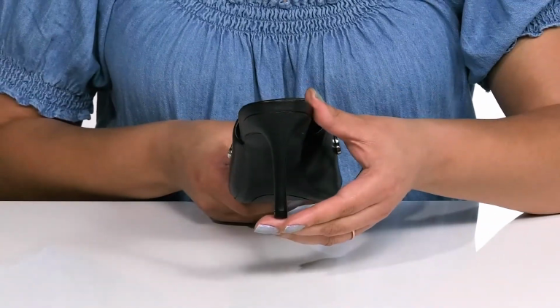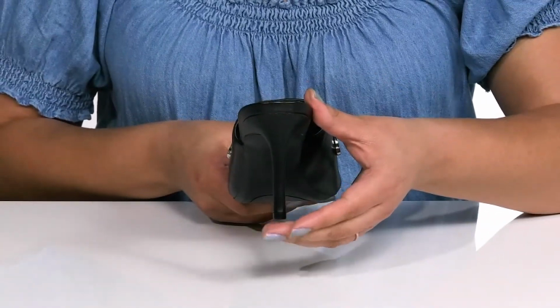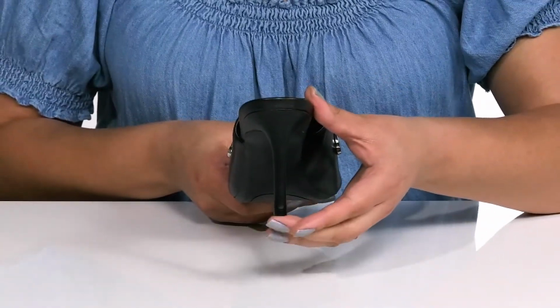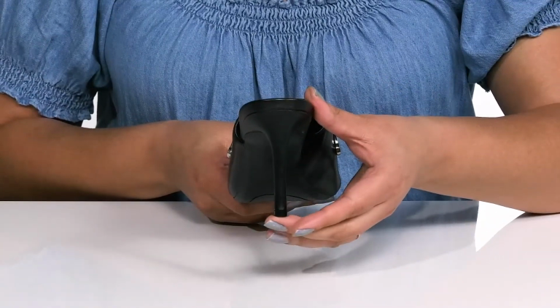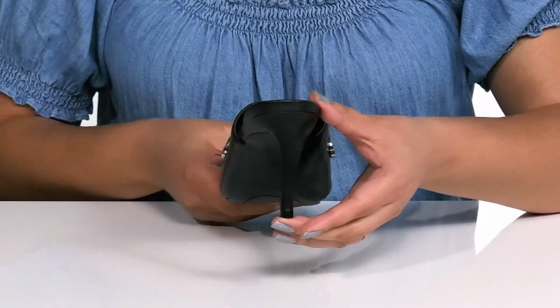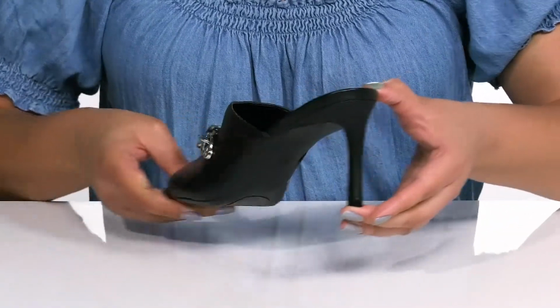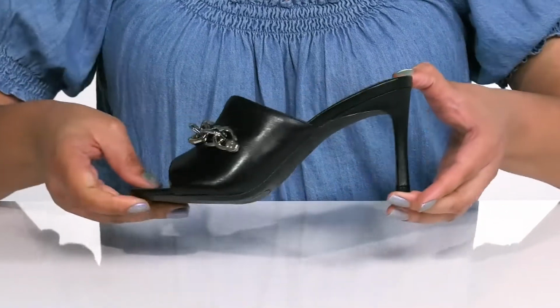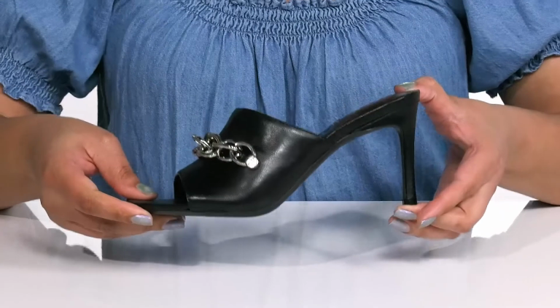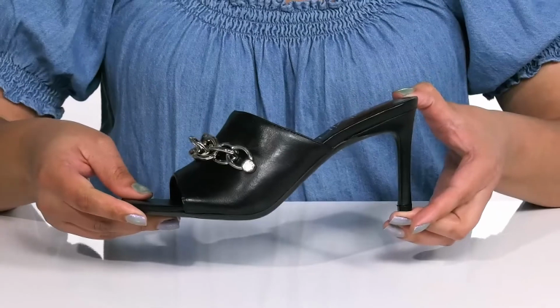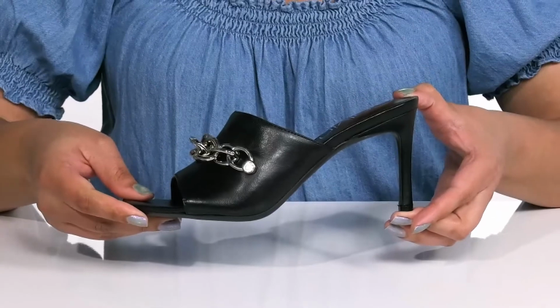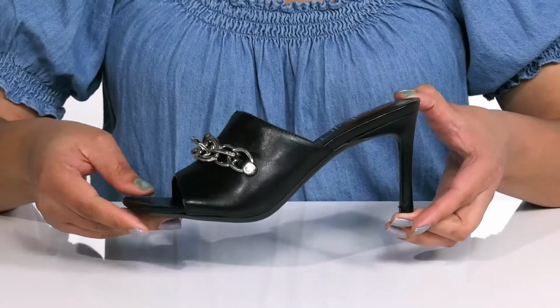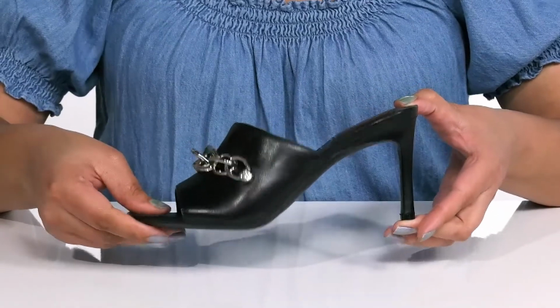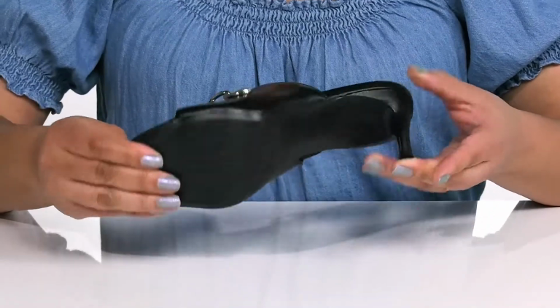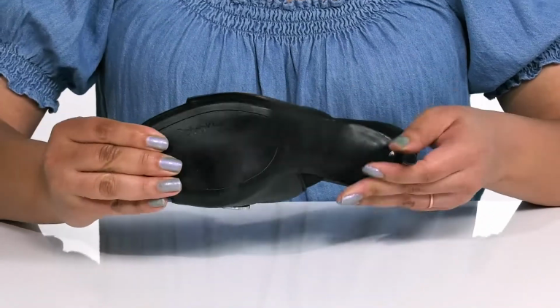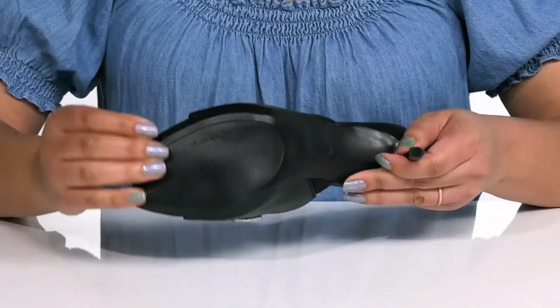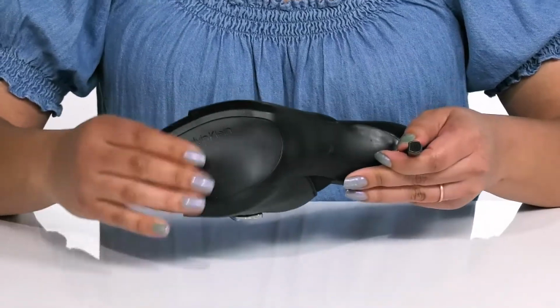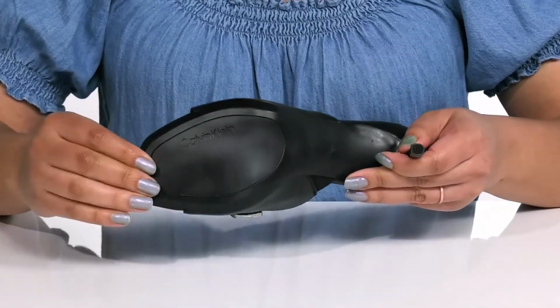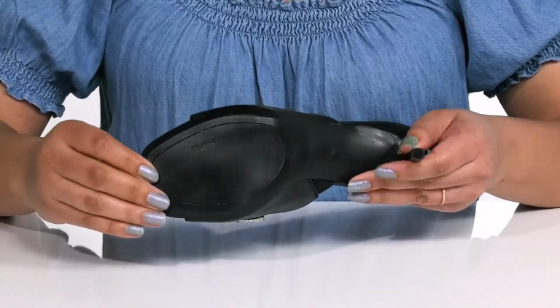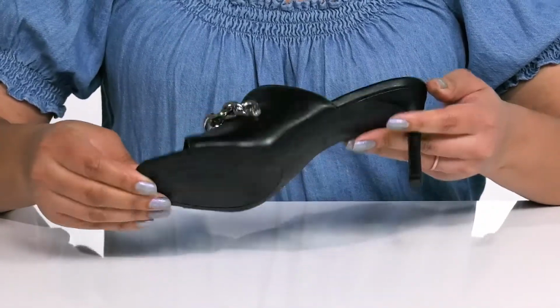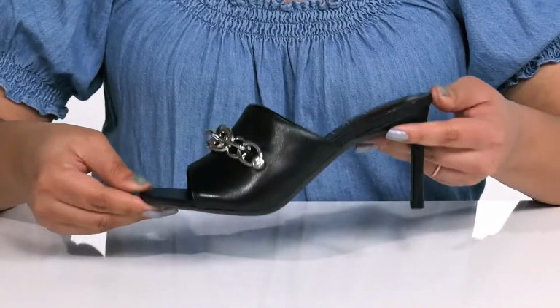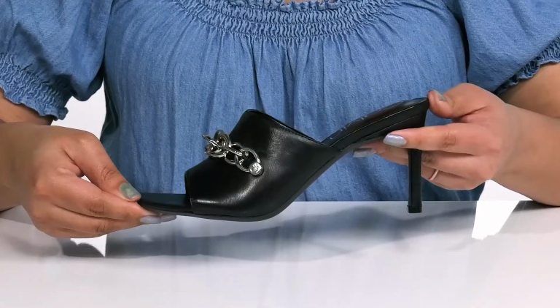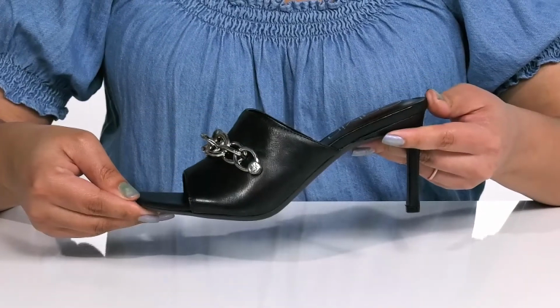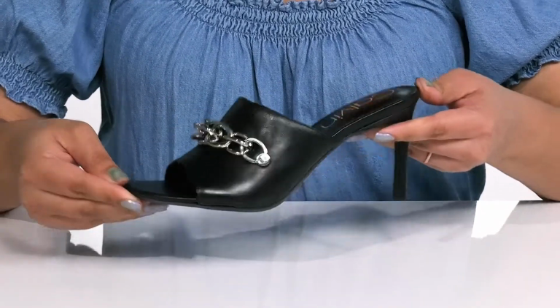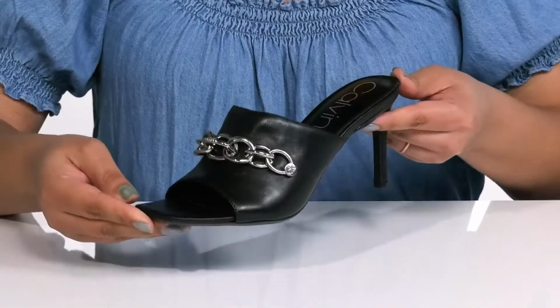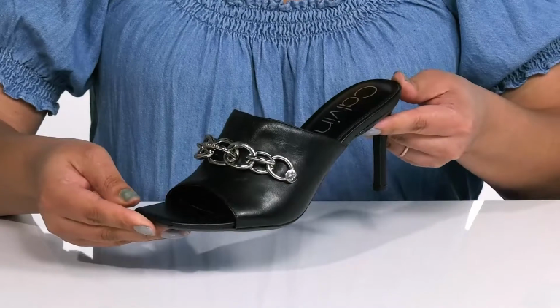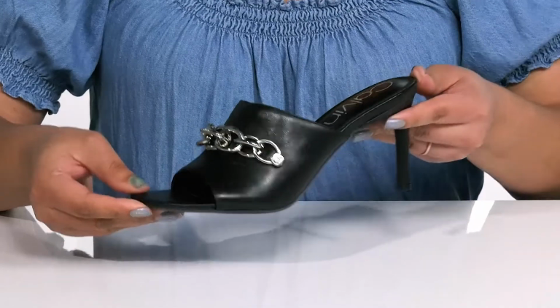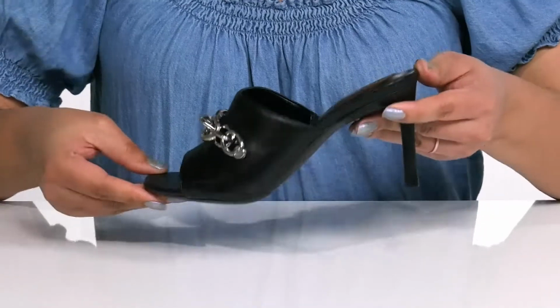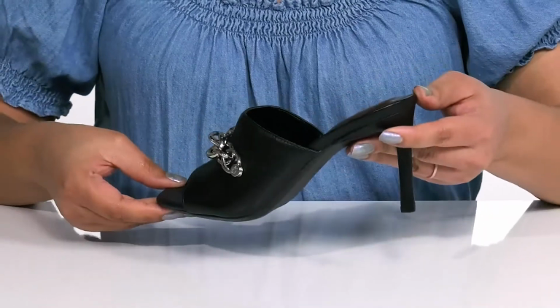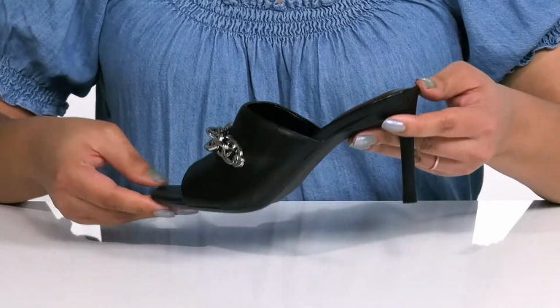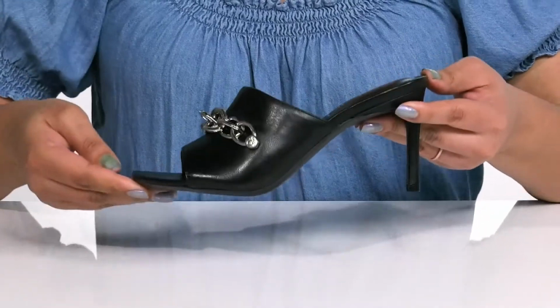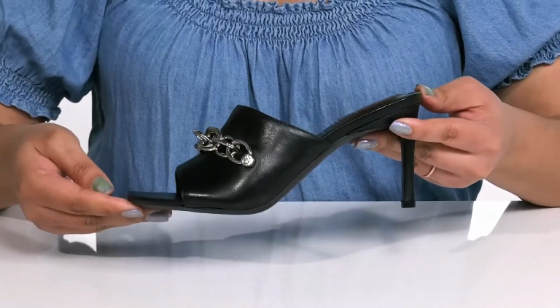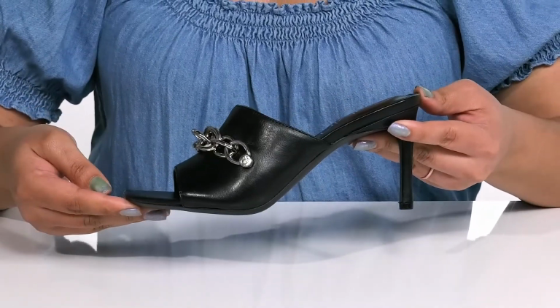It's all on top of a grippy man-made outsole. Show these off wearing a cute pair of leather pants.